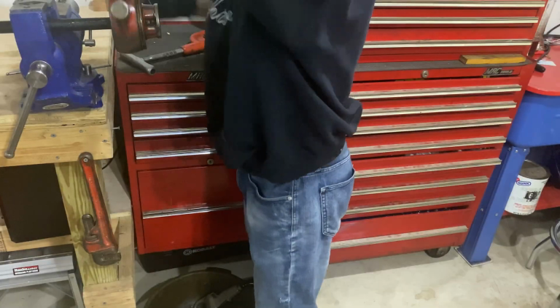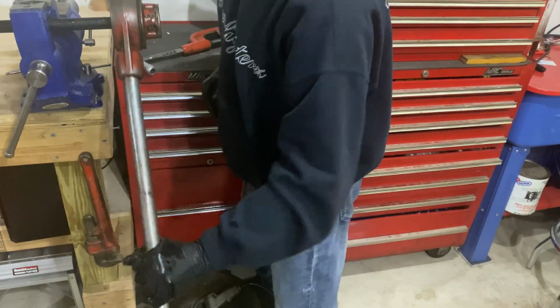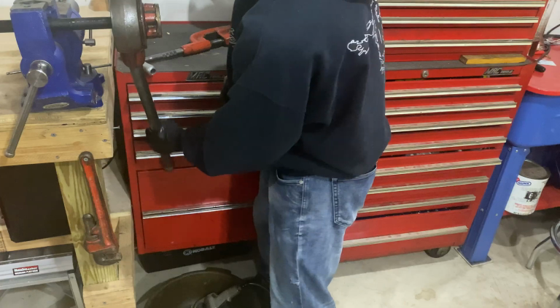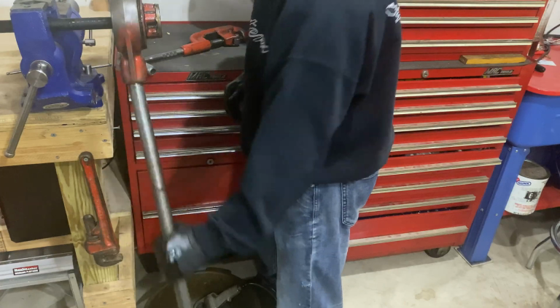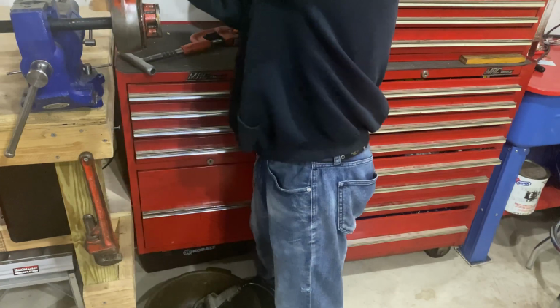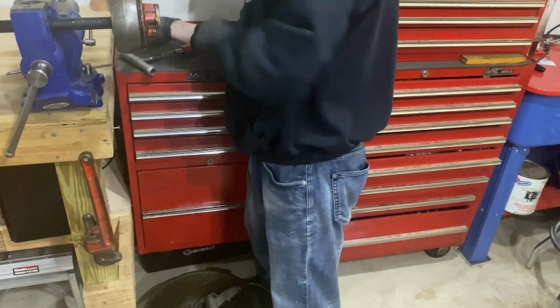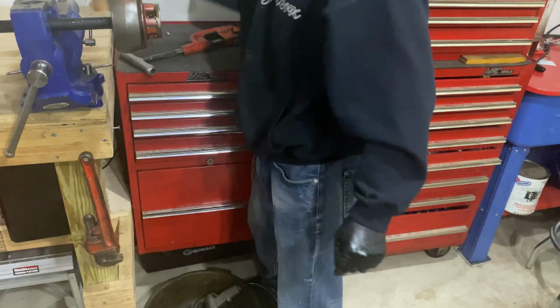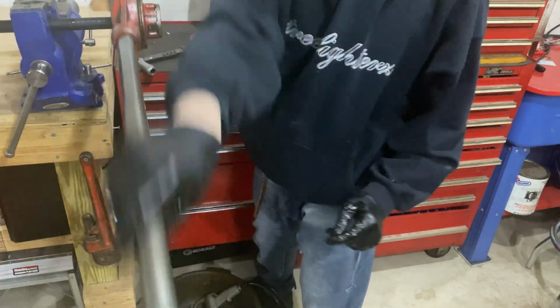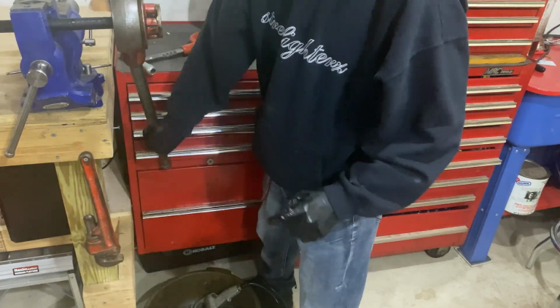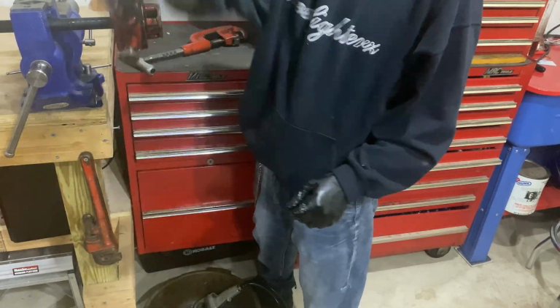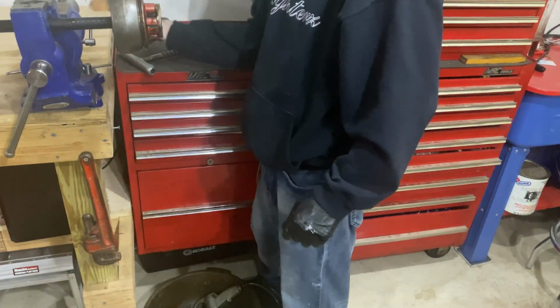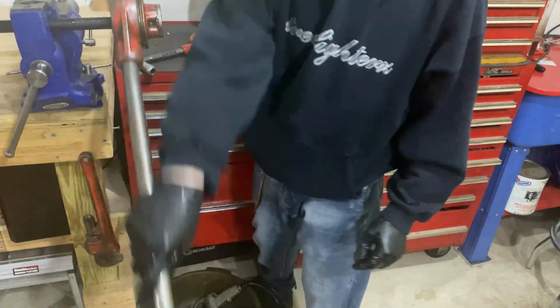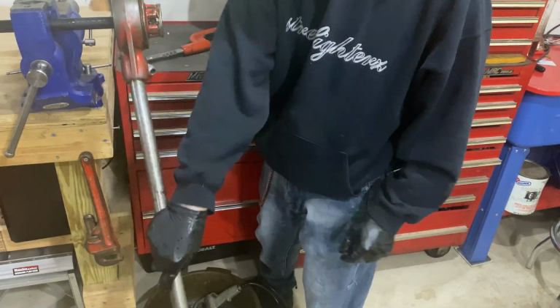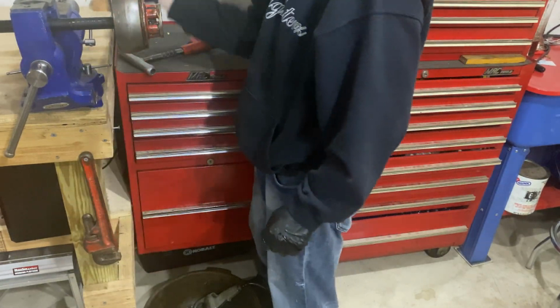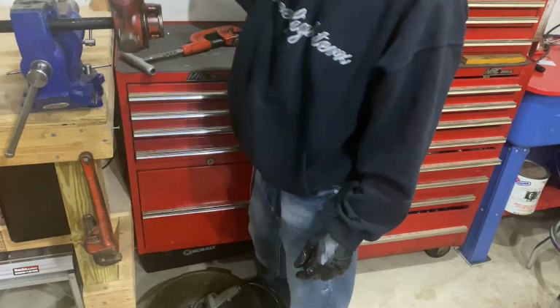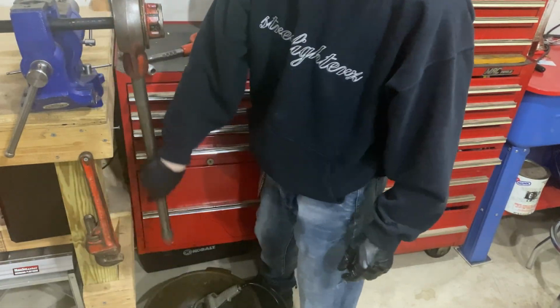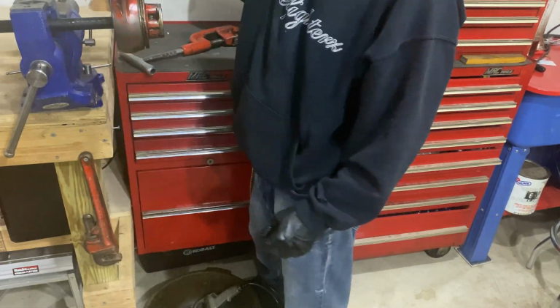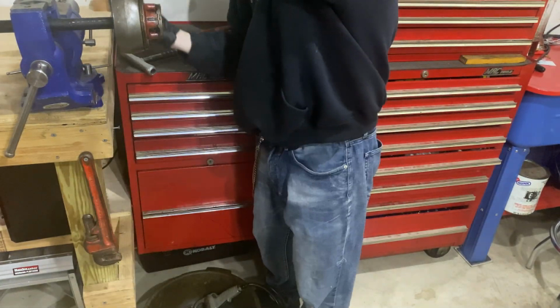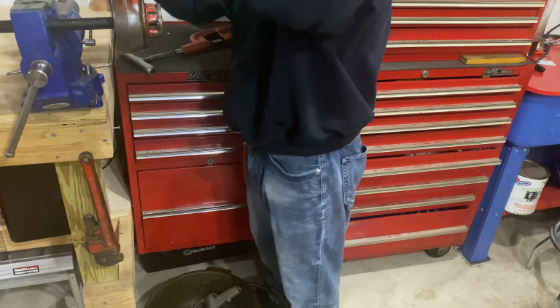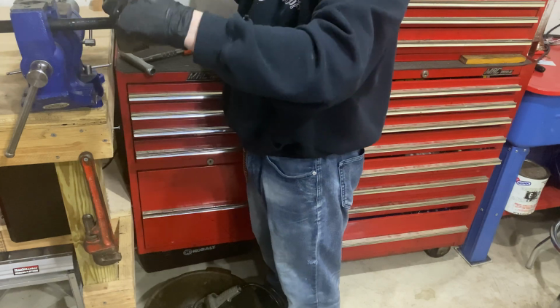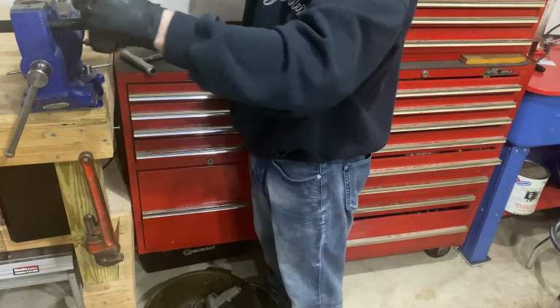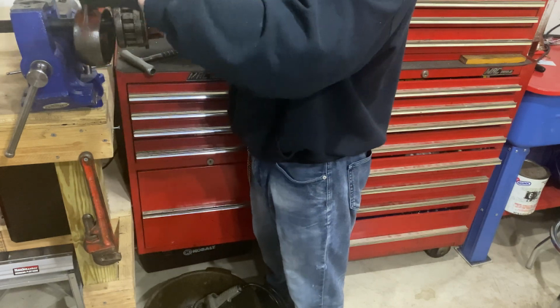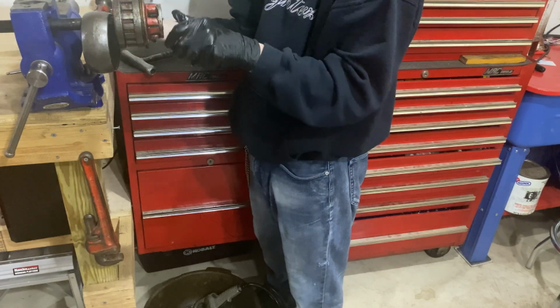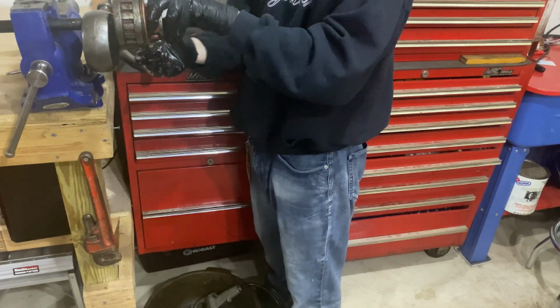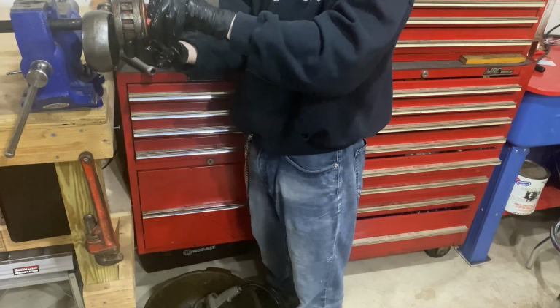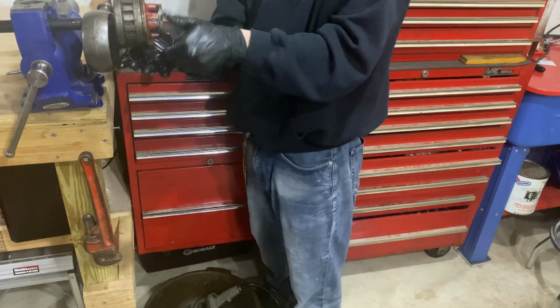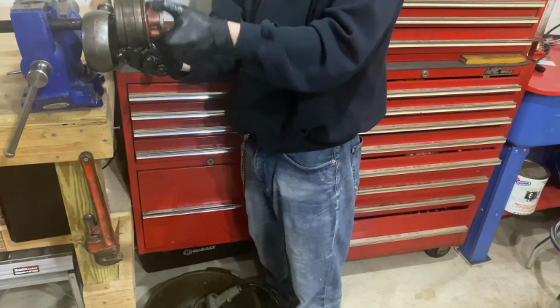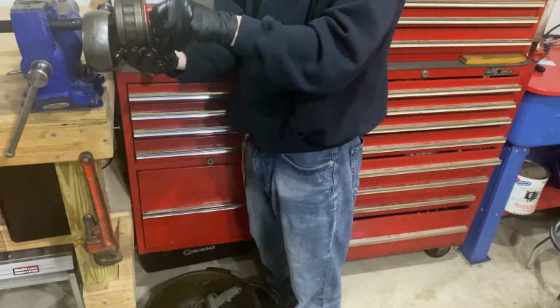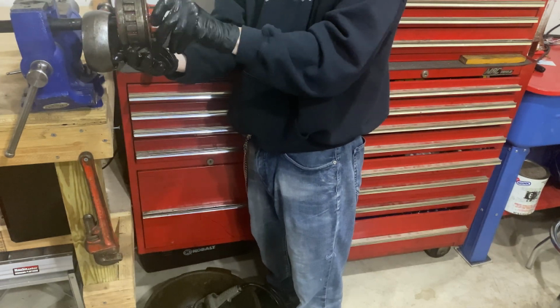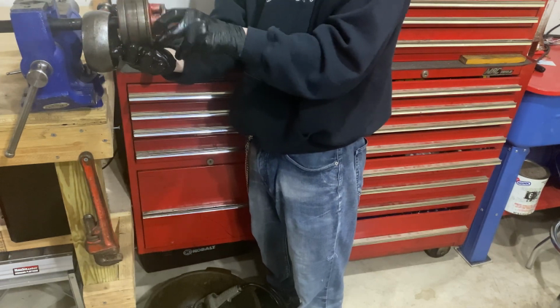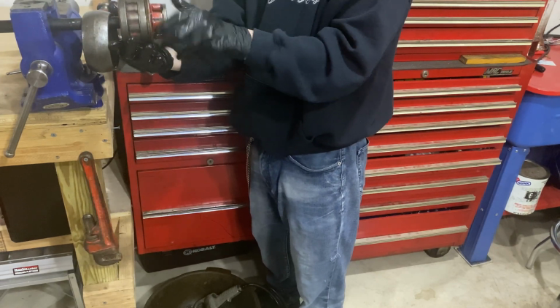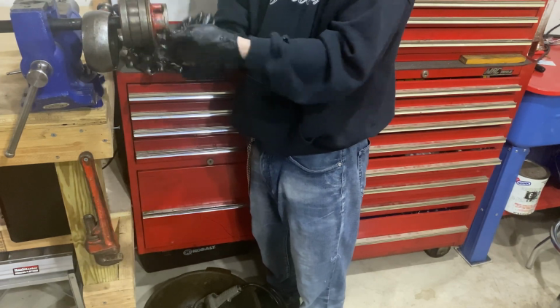Once the threads are cut, all you have to do is flip the switch on the ratchet and start unthreading it by spinning it counterclockwise. Spin it off enough to be able to disconnect the tool, then spin the rest off by hand.